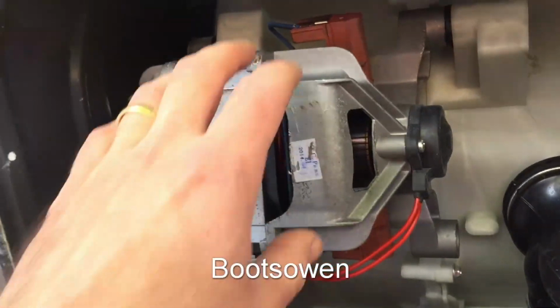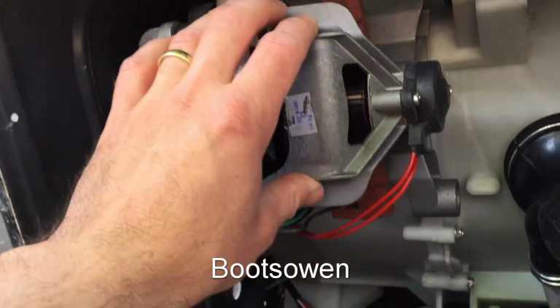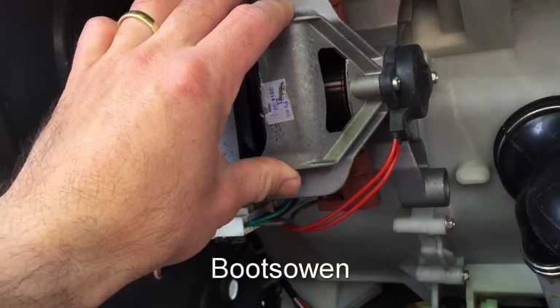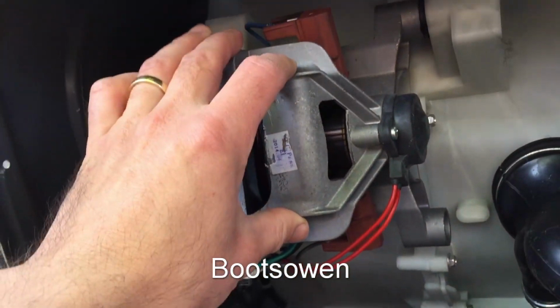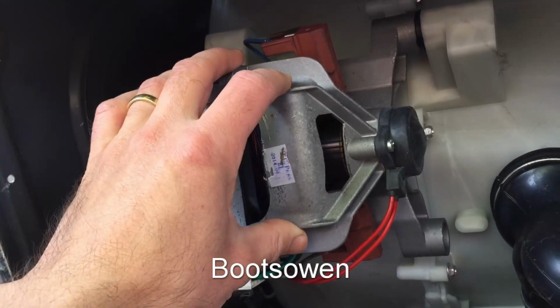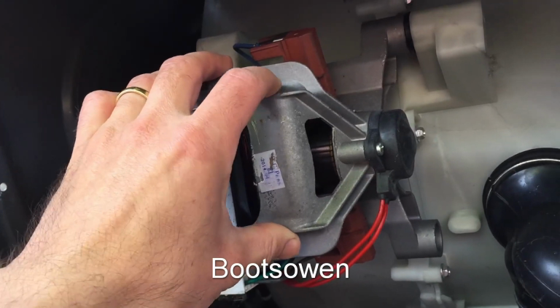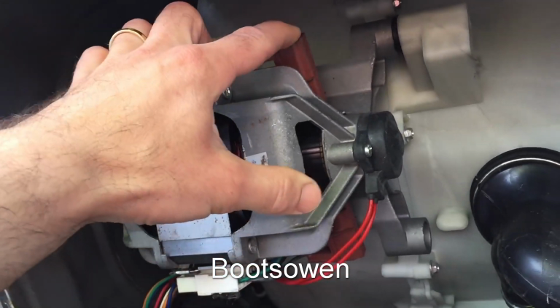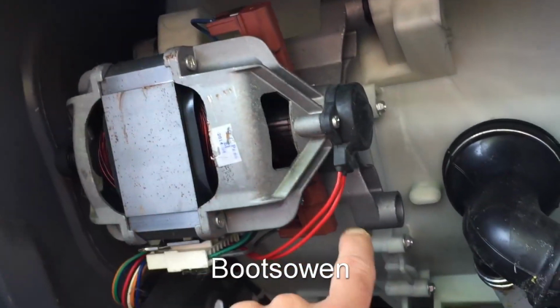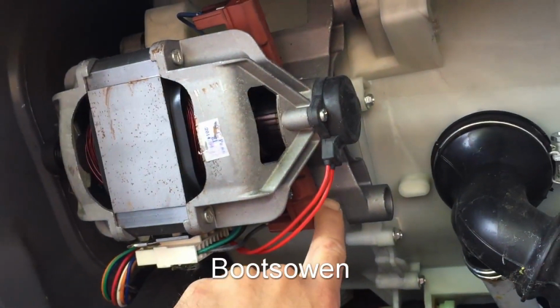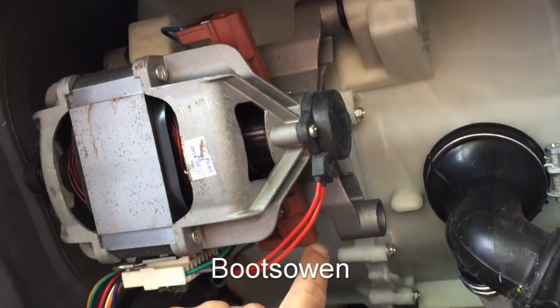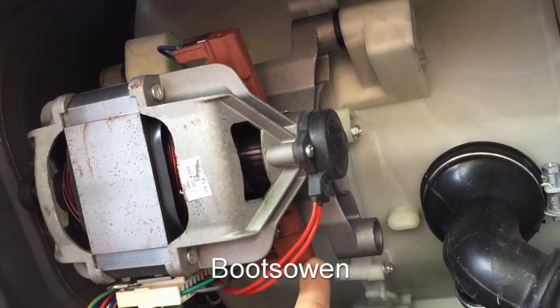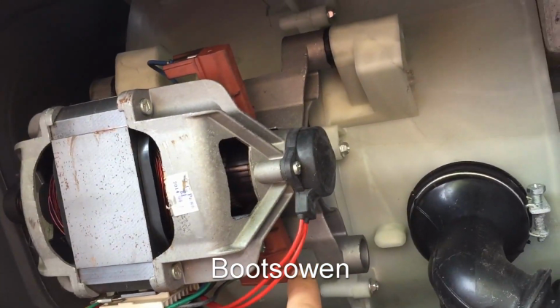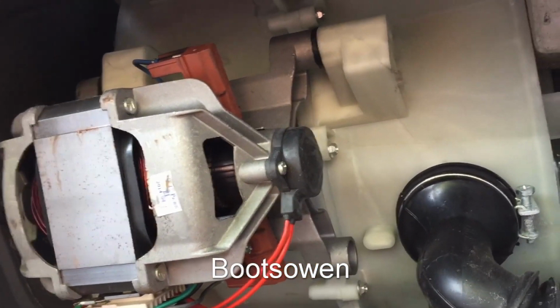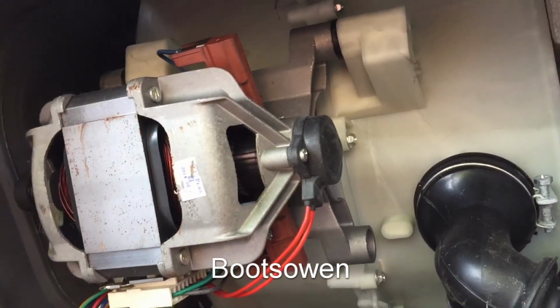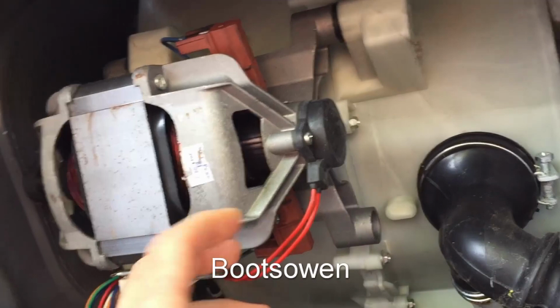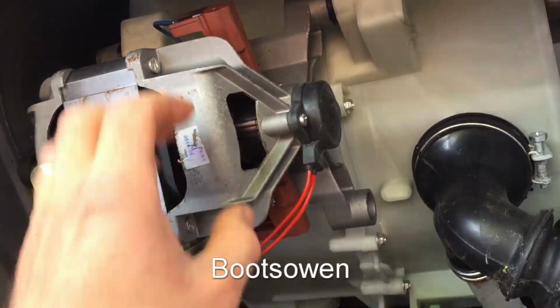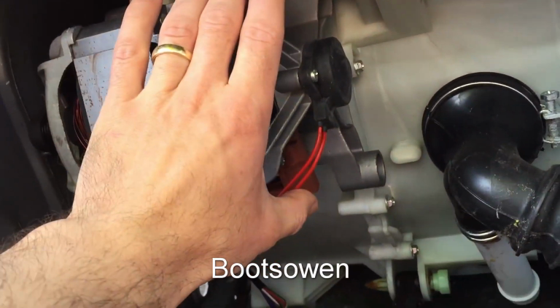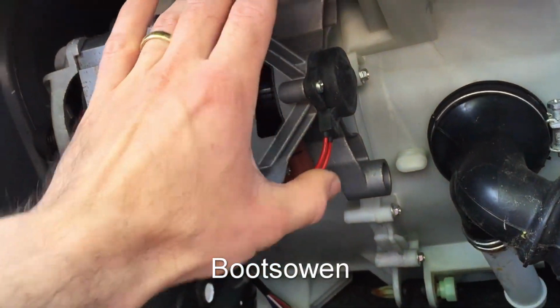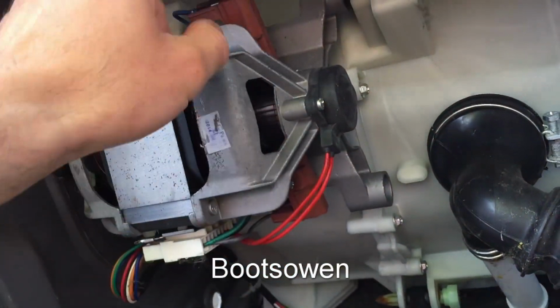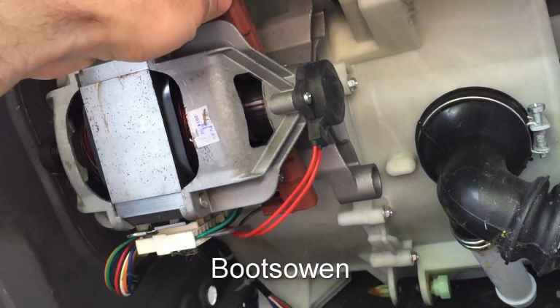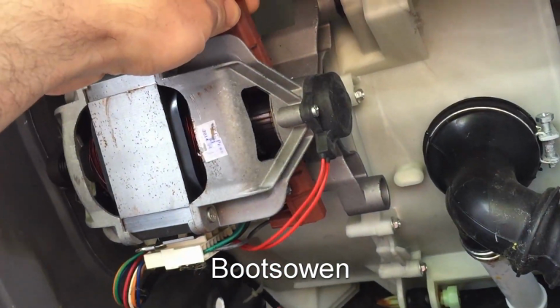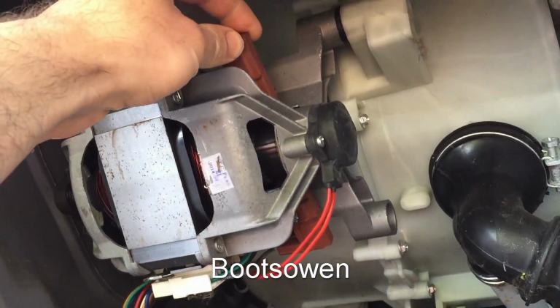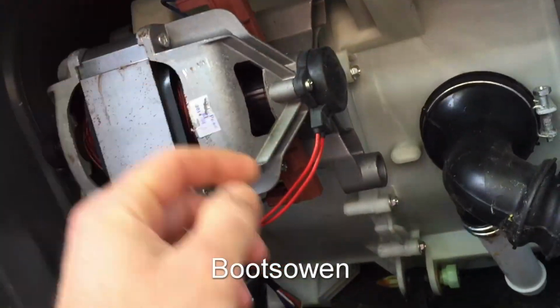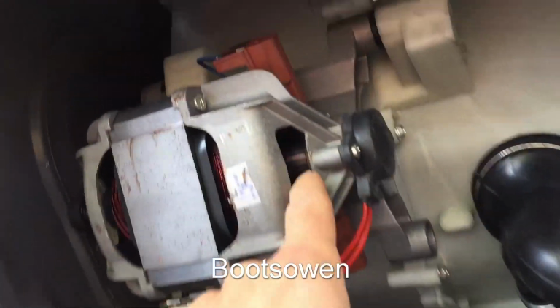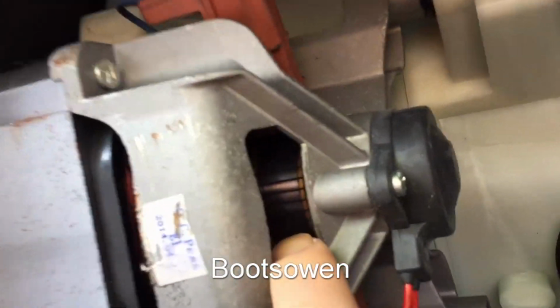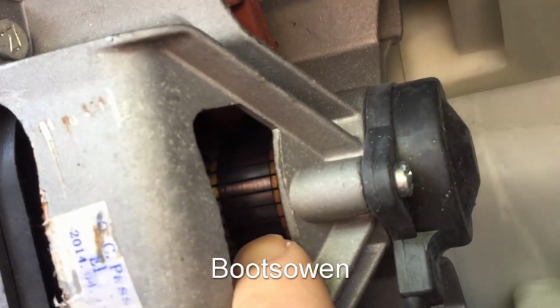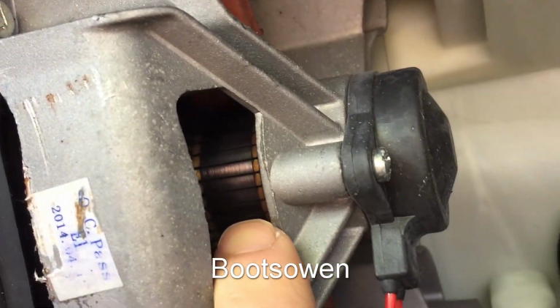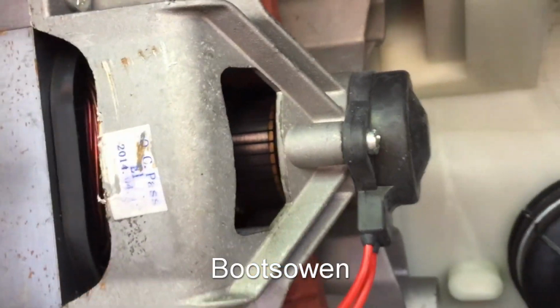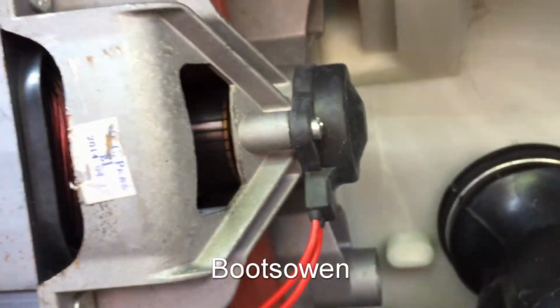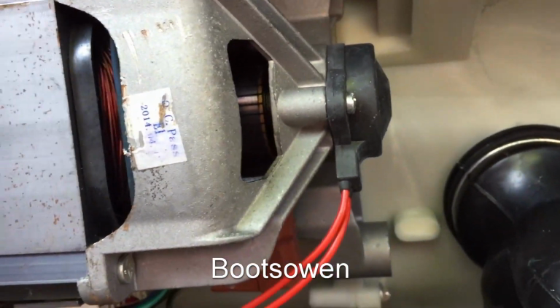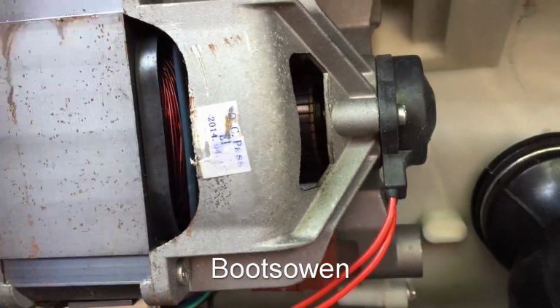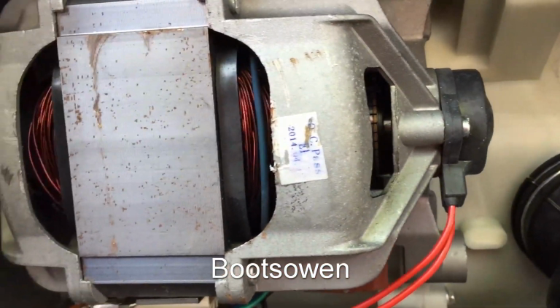This is a universal motor because you can run it on AC or DC. It's got brushes — that's how you would identify it. And it's on a washing machine. So if it's on a washing machine and it's got brushes, these are the brush holders here, with carbon brushes acting on that commutator ring, then it's probably a universal motor.